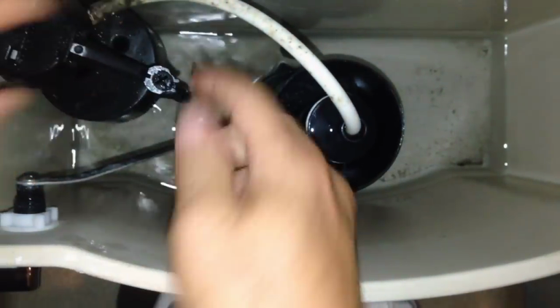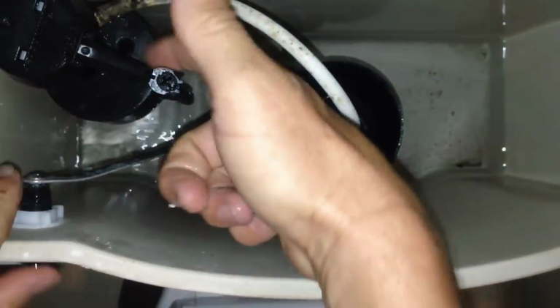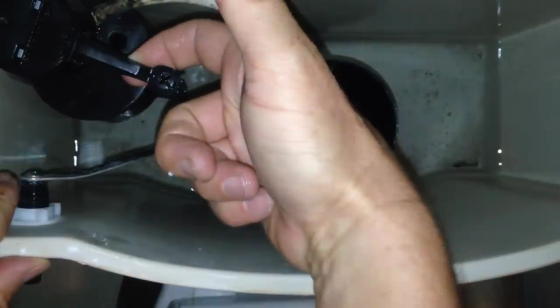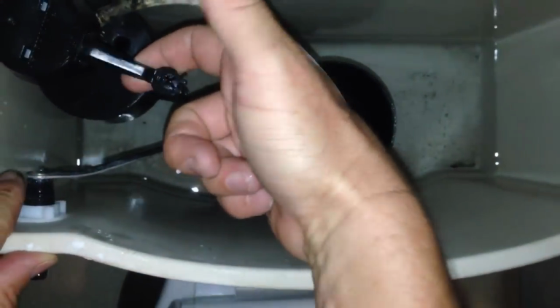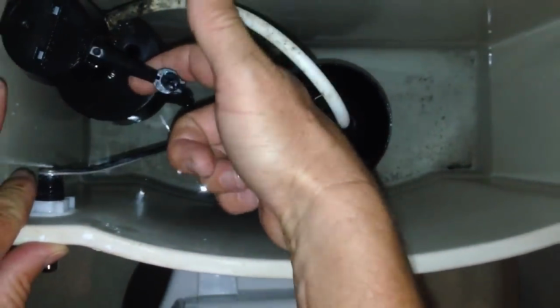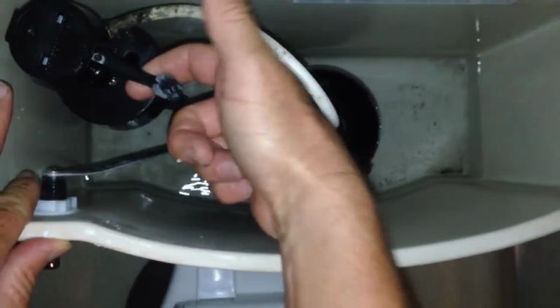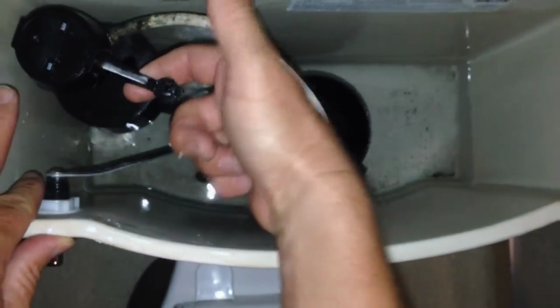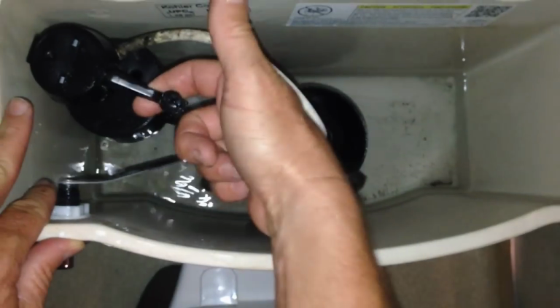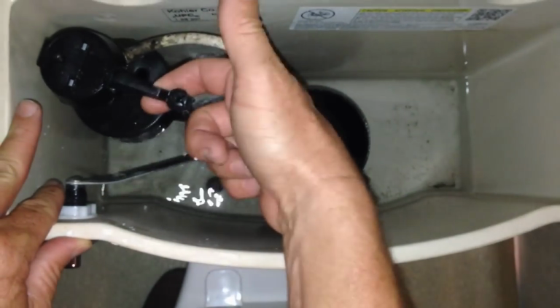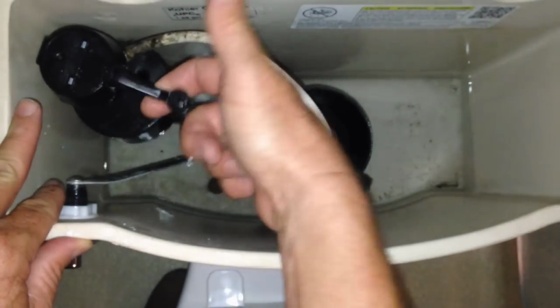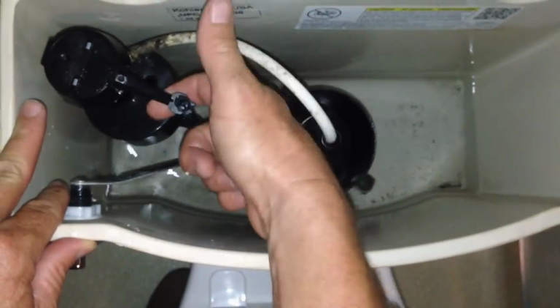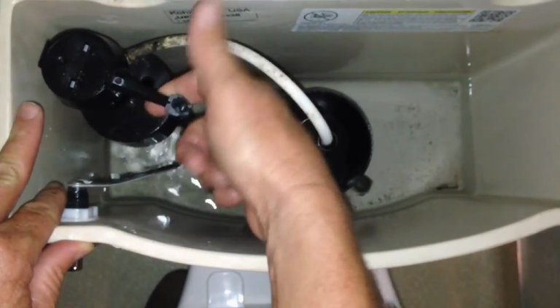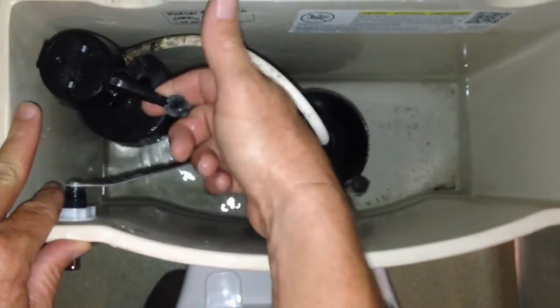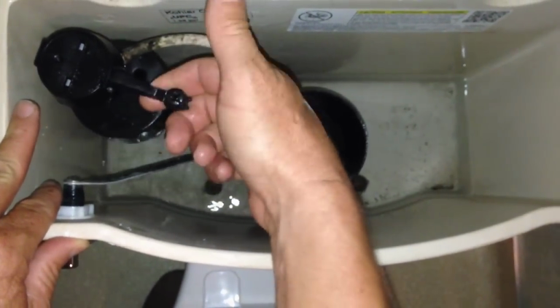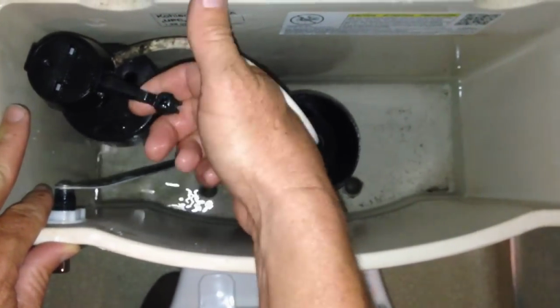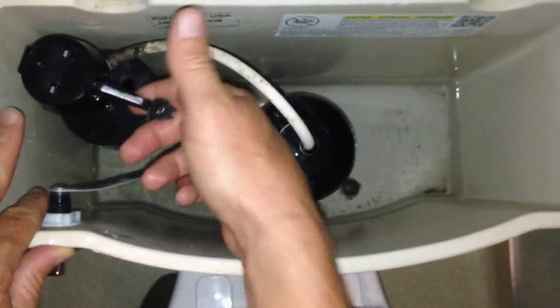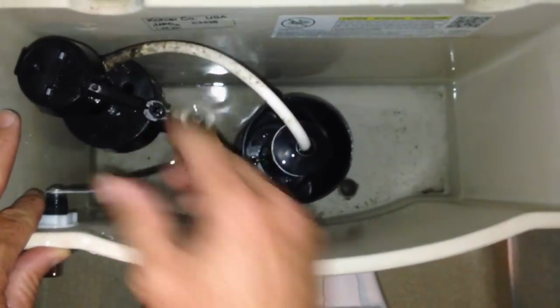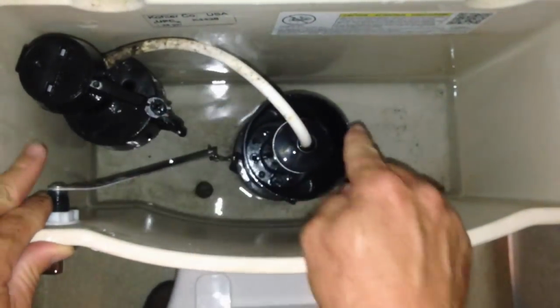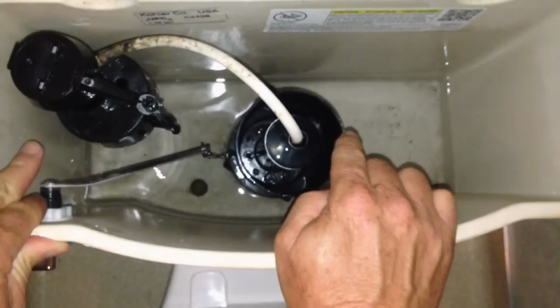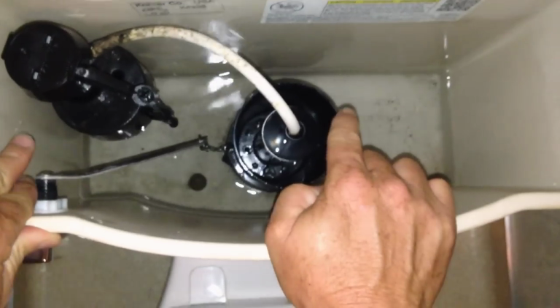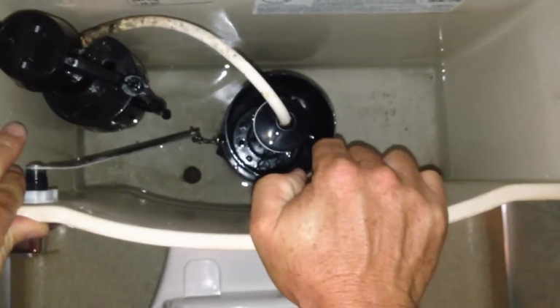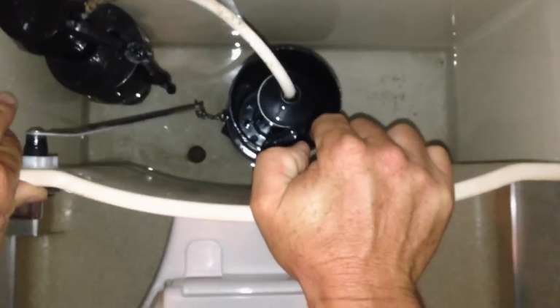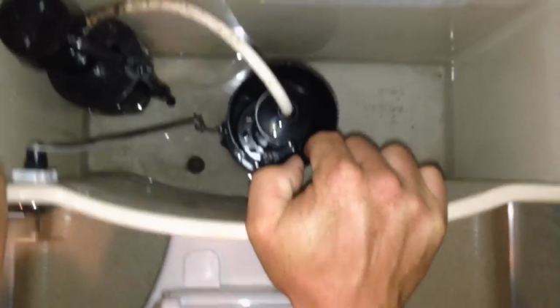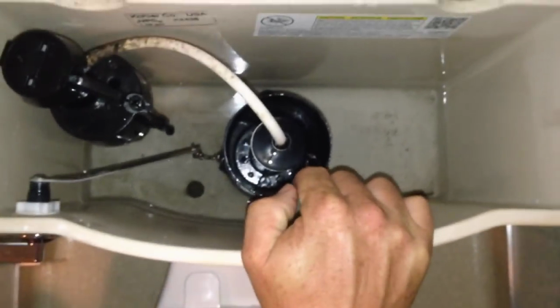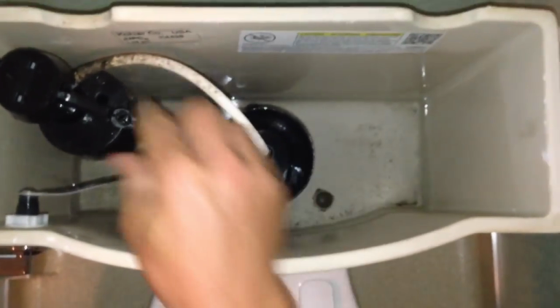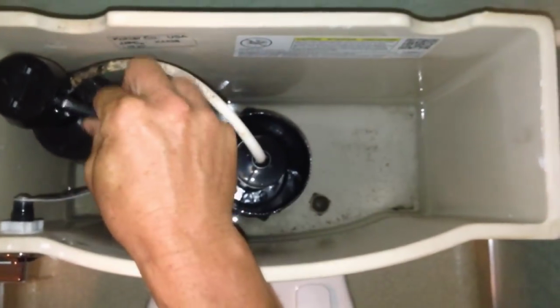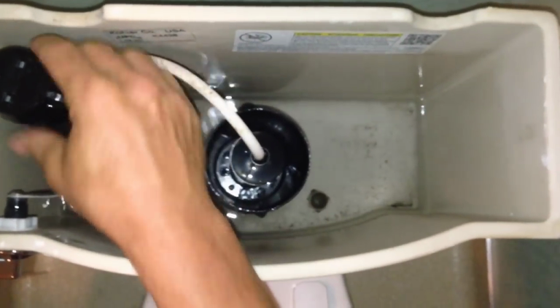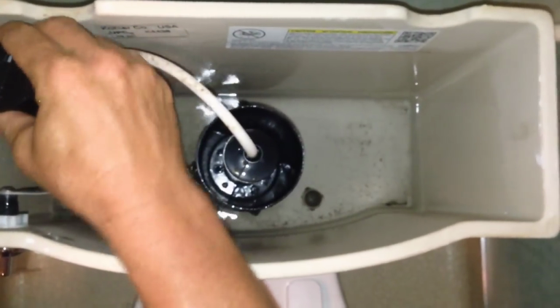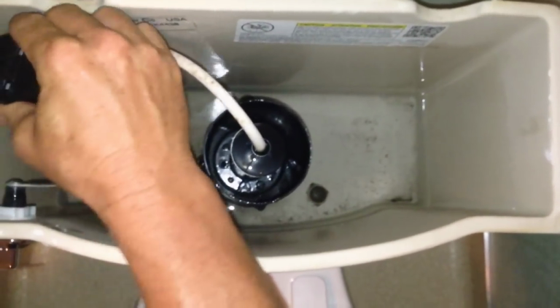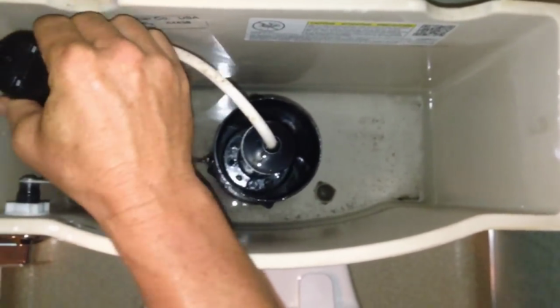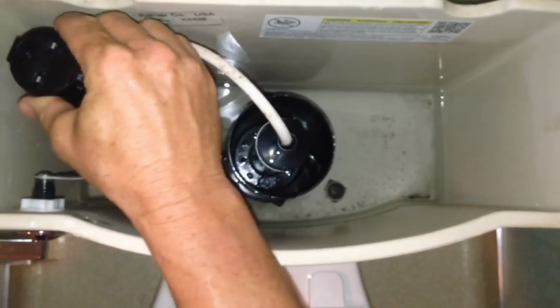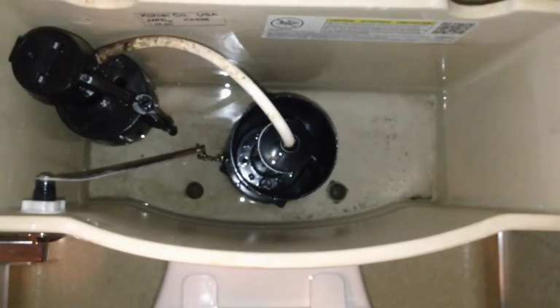You want to make sure that you have a good inch of play here on this arm, because that really determines the level of water inside the tank. So once that's in place, make sure that it's fully locked in.